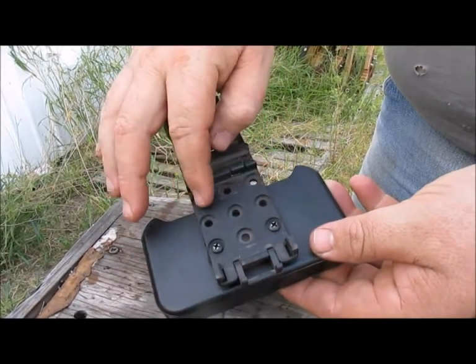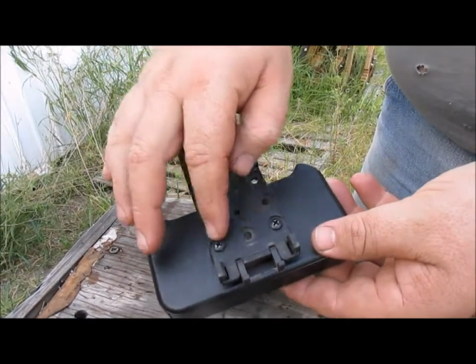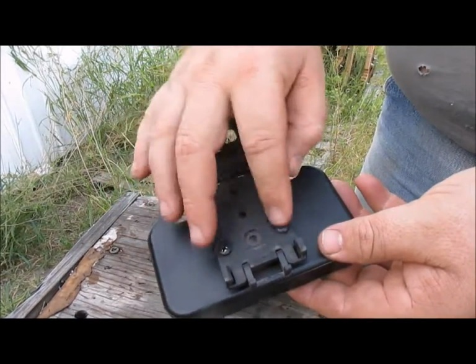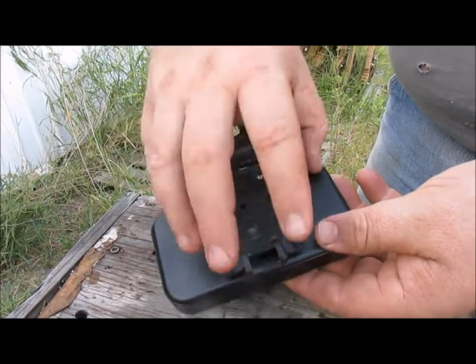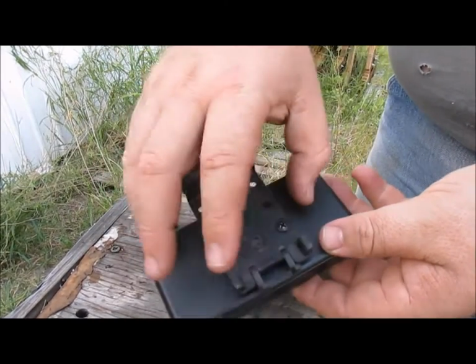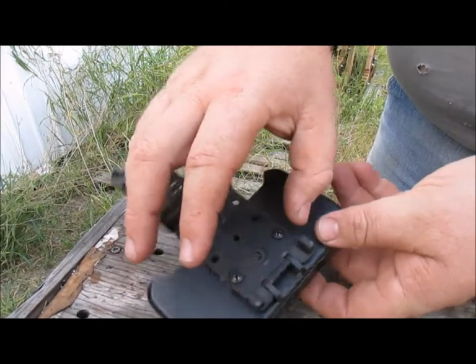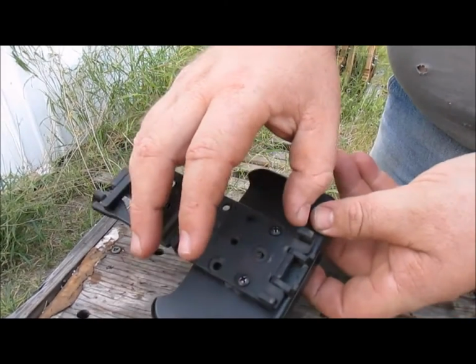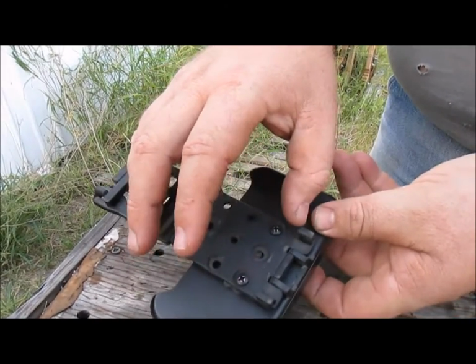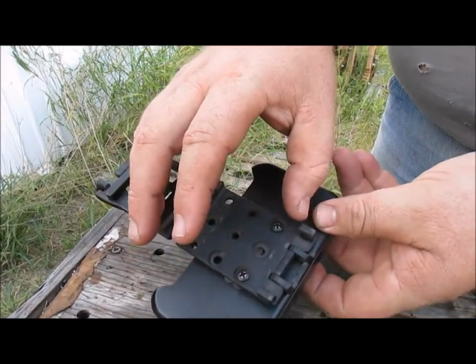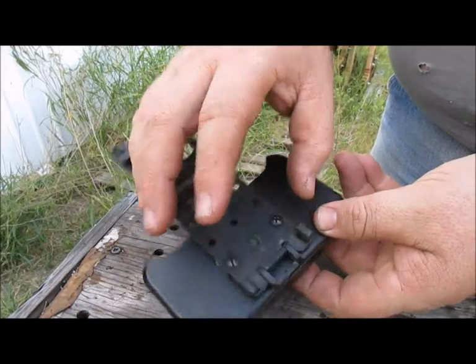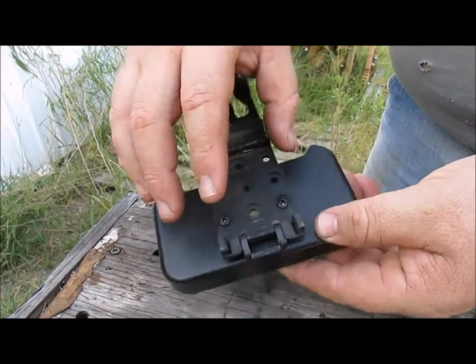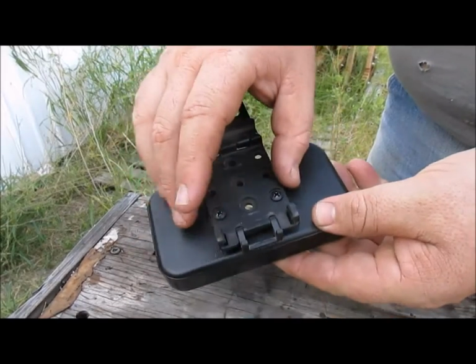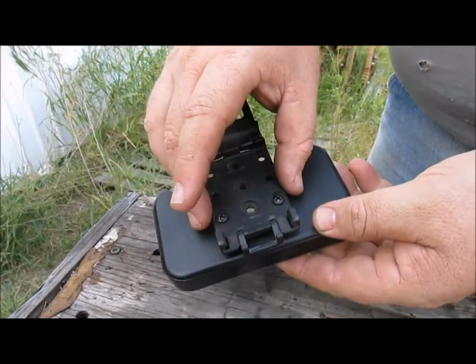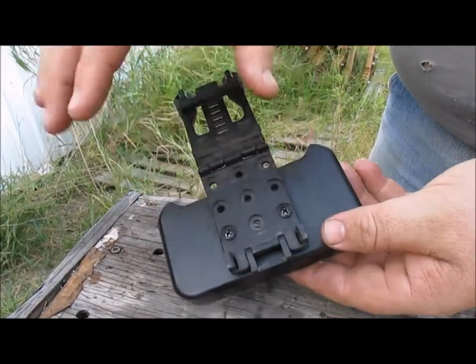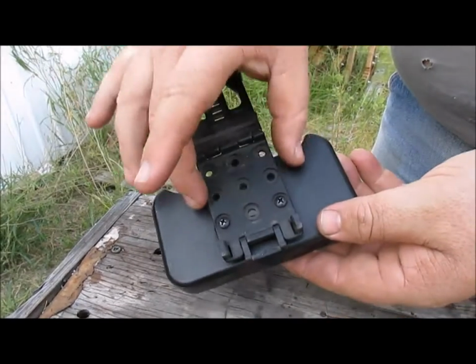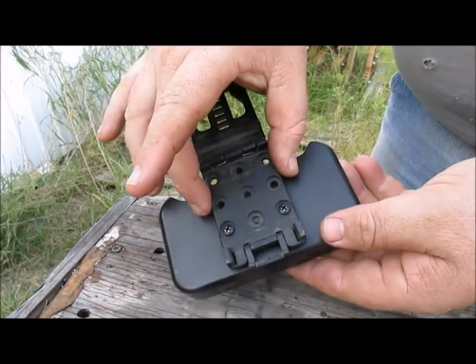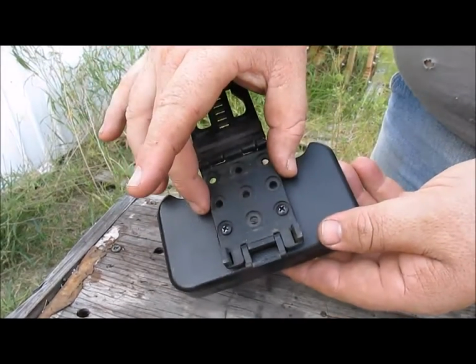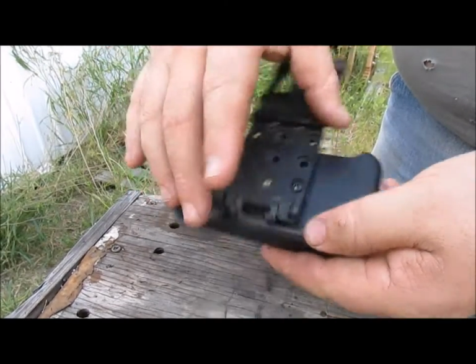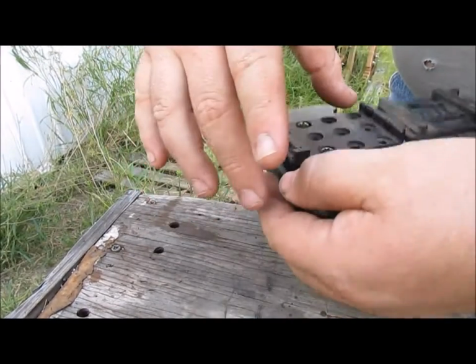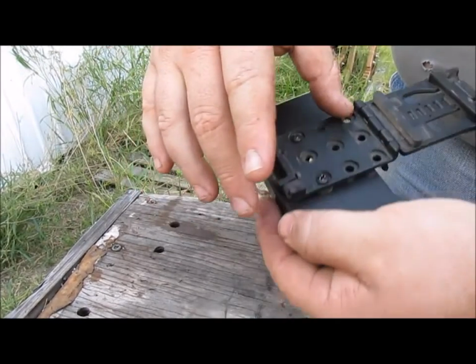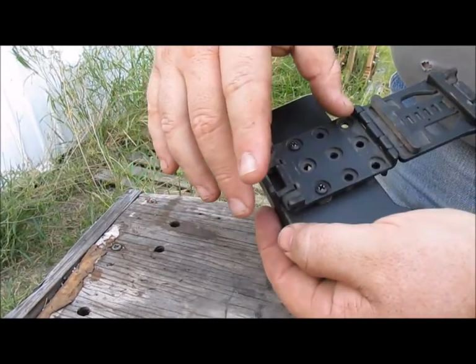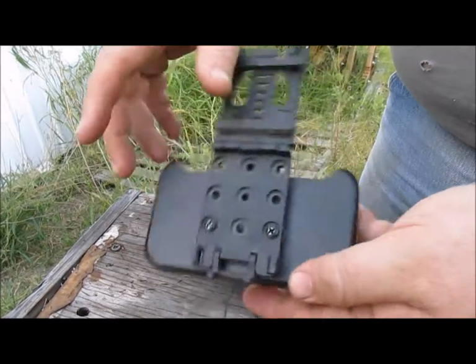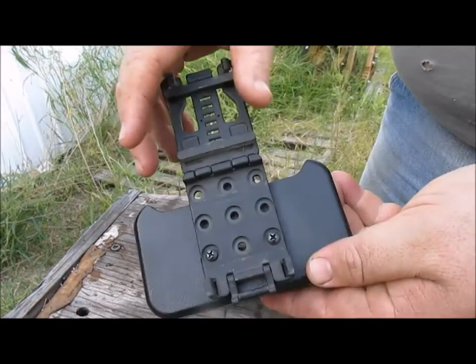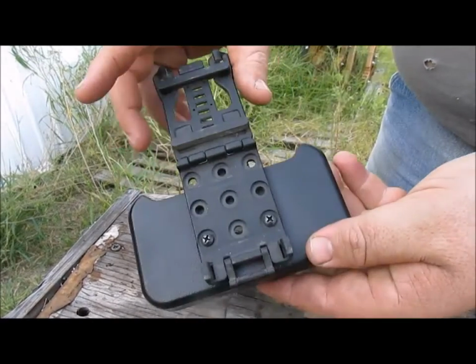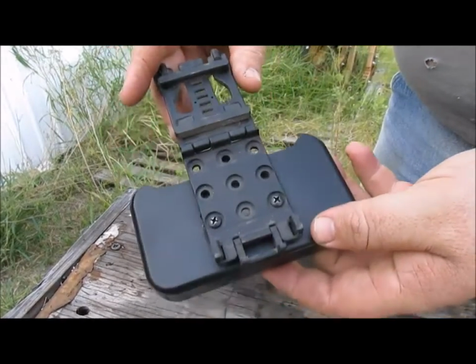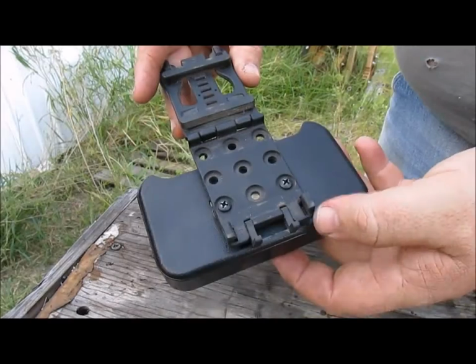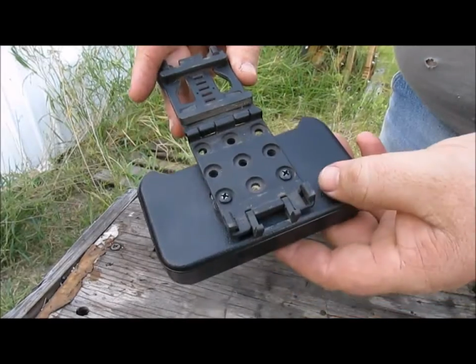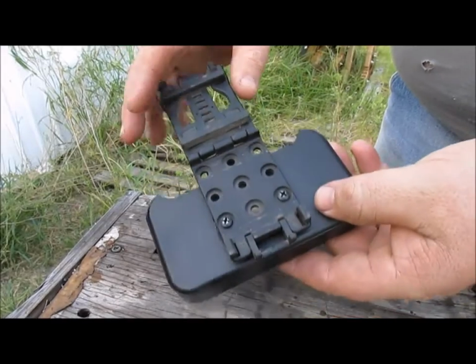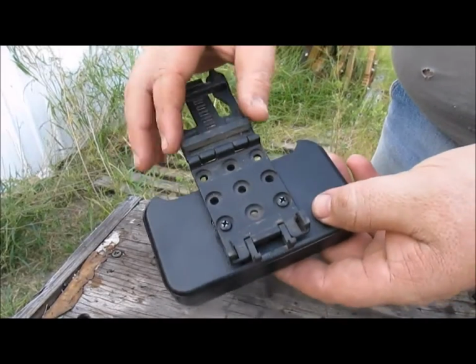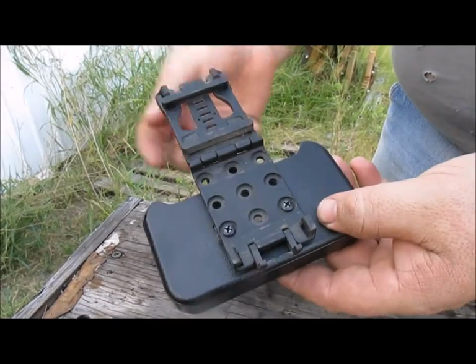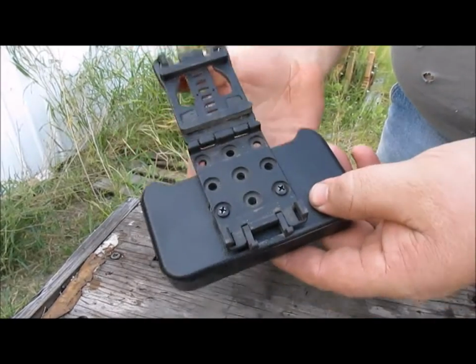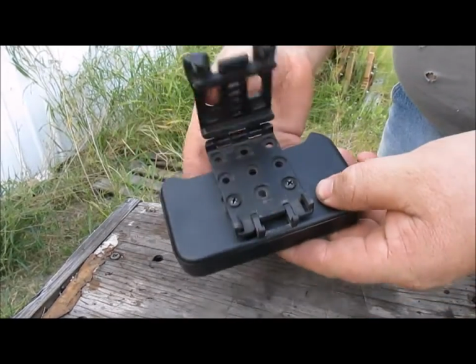These holes allow you to turn it at a cant. You can turn it 90 degrees. It's very adjustable, nice and secure.